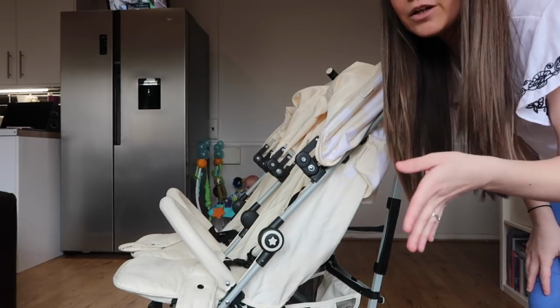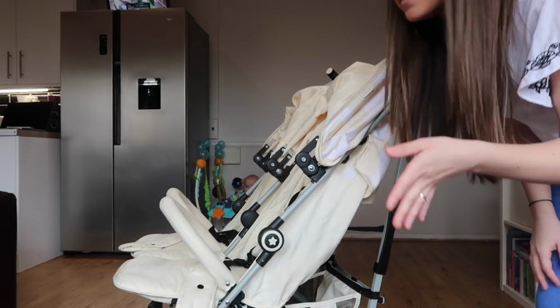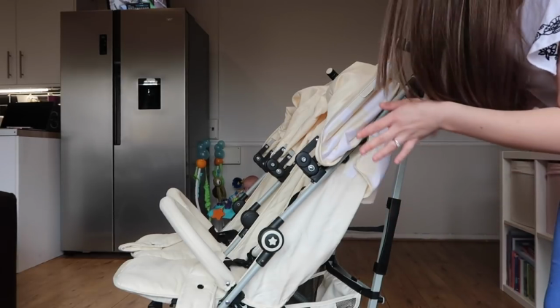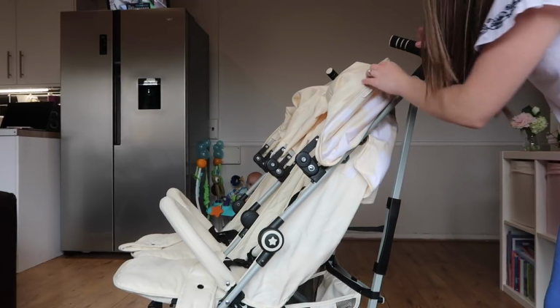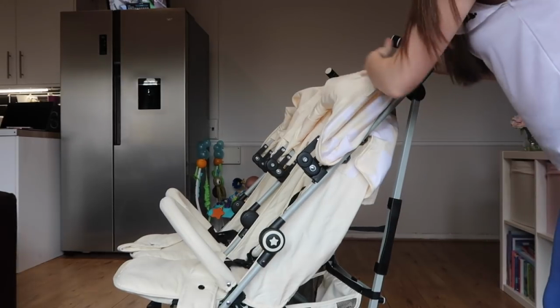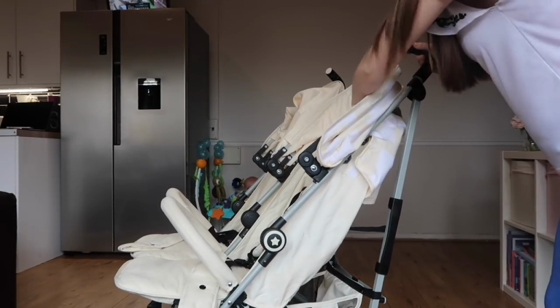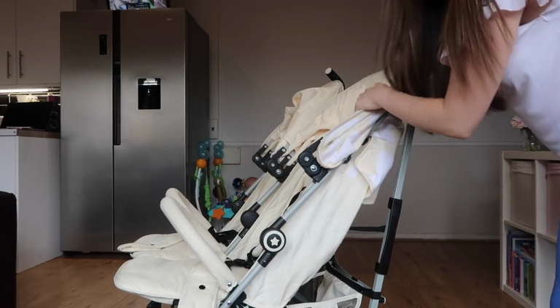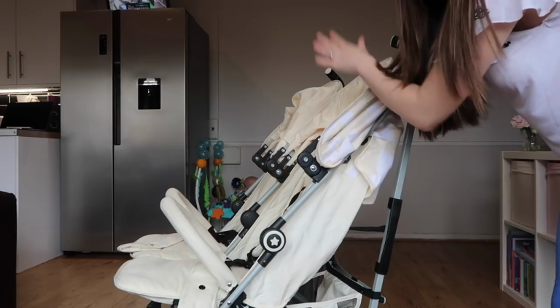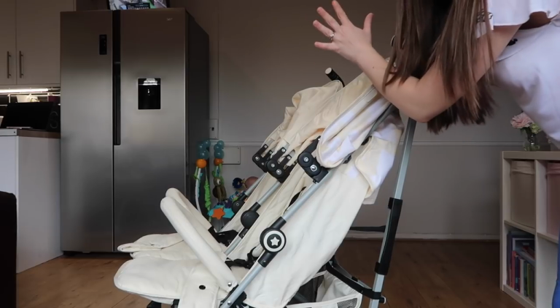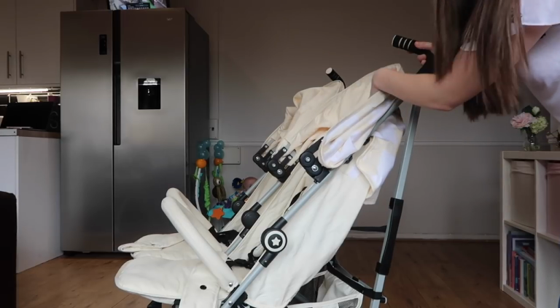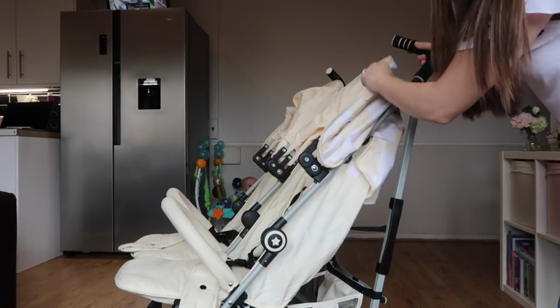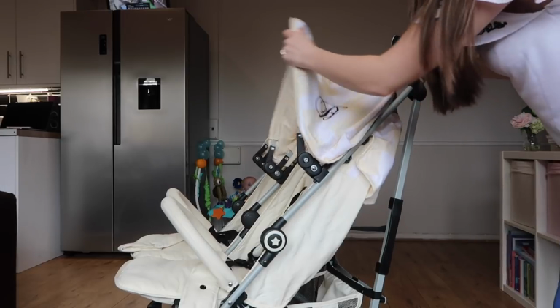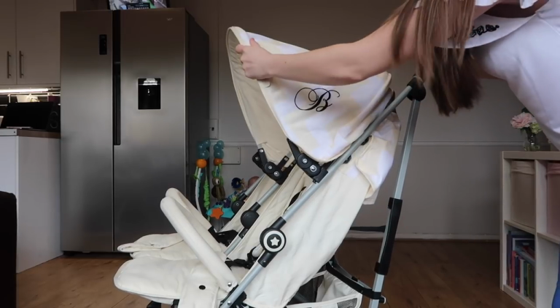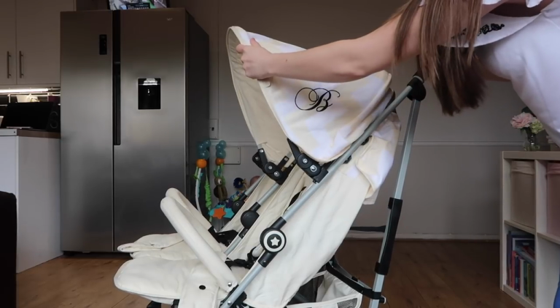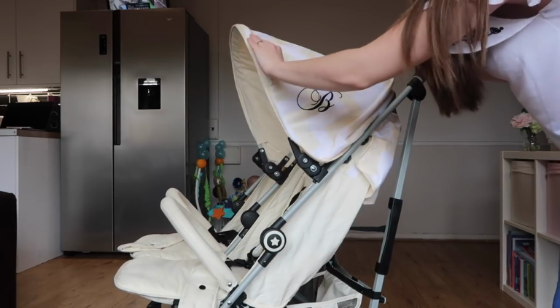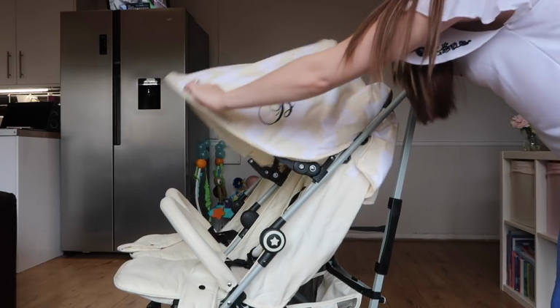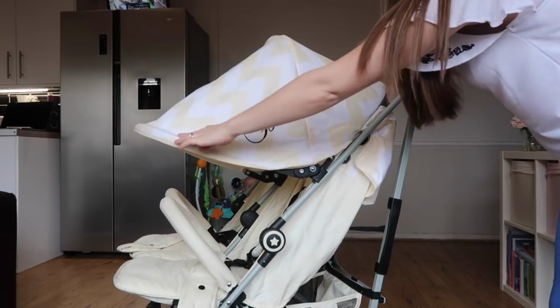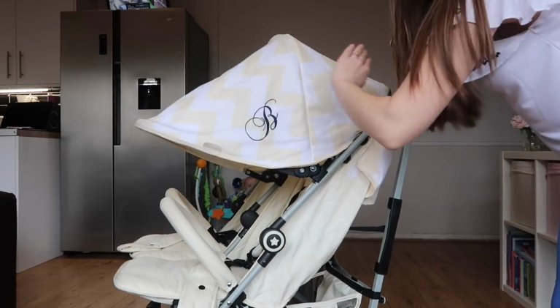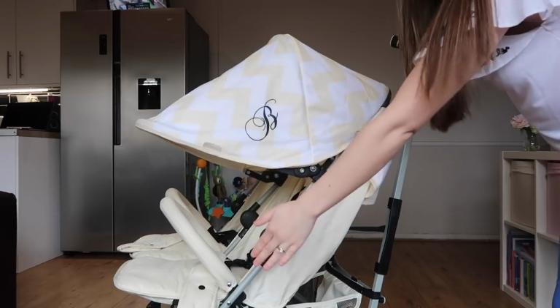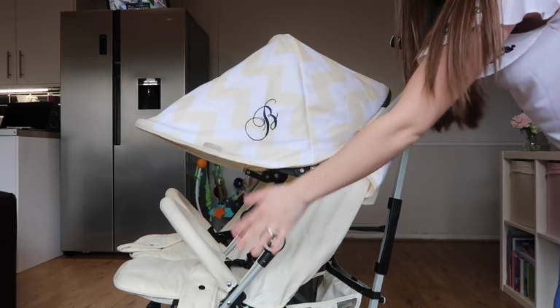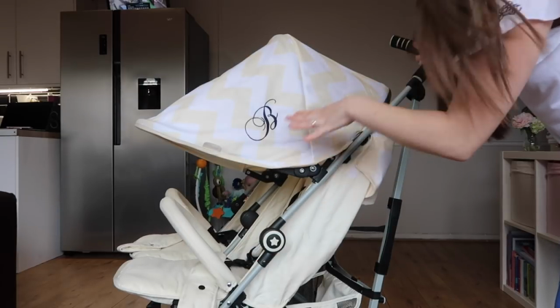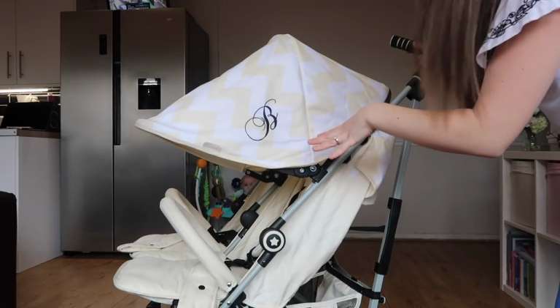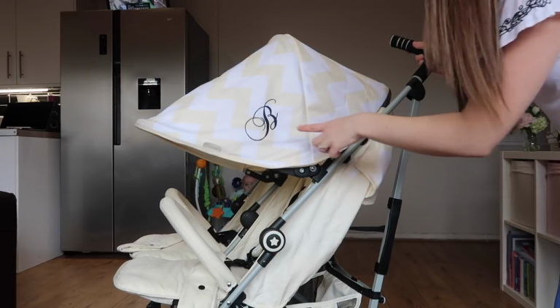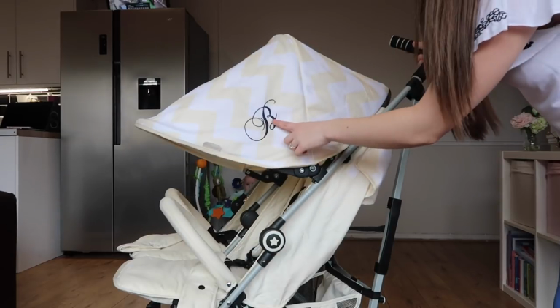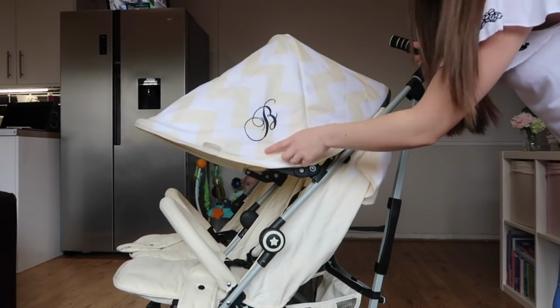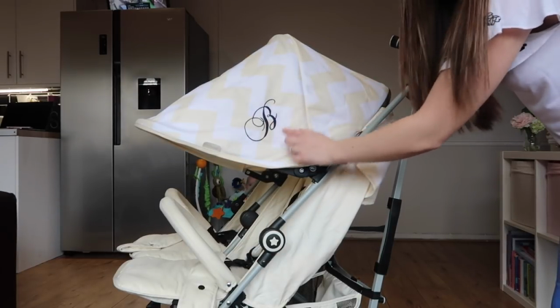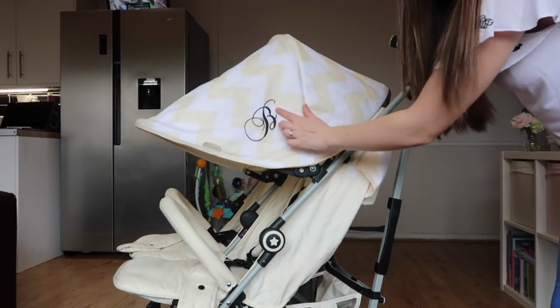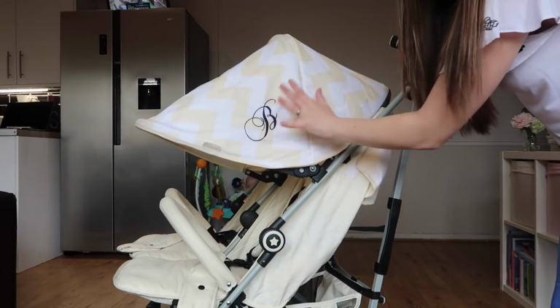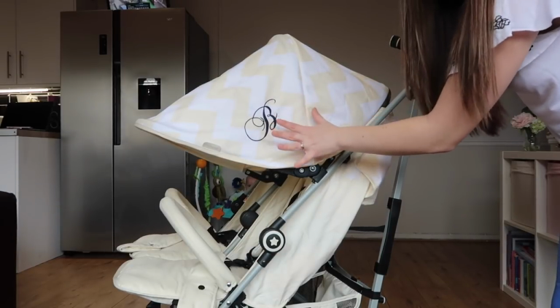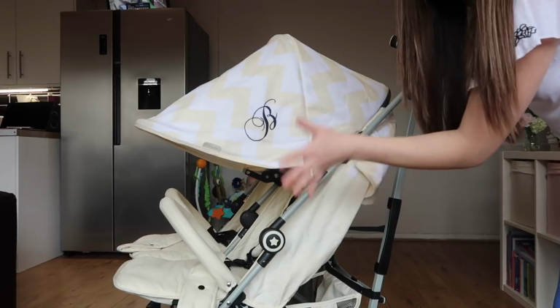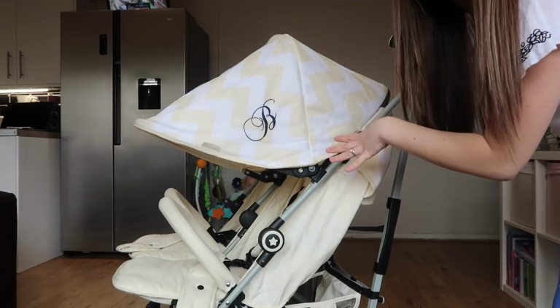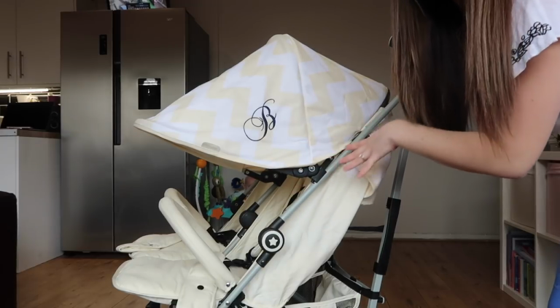The hood is probably one of my favourite parts, especially for holiday time to protect your little one from the sun. There are three positions — all the way back, halfway, and then fully extended — which is brilliant for the sun. It's got their logo here and the design and colour is just absolutely stunning.